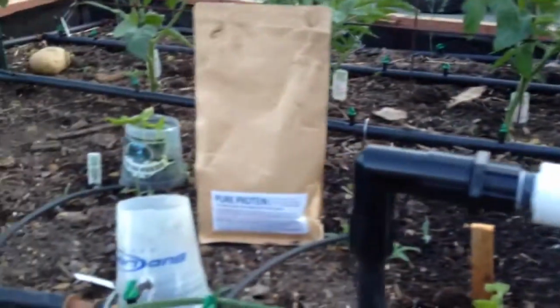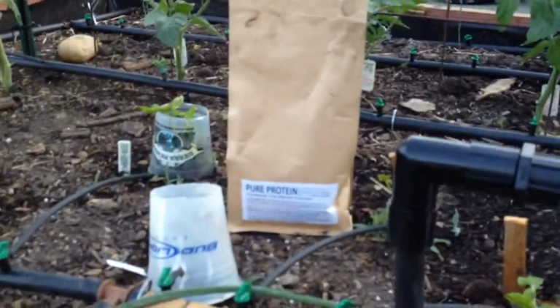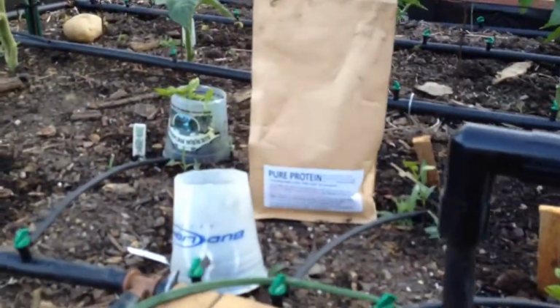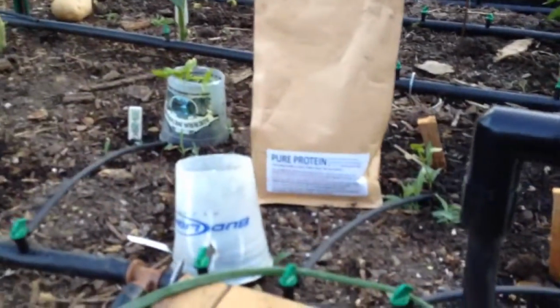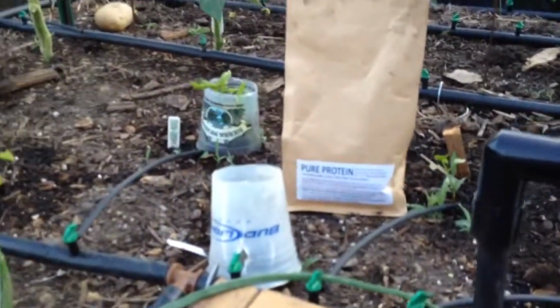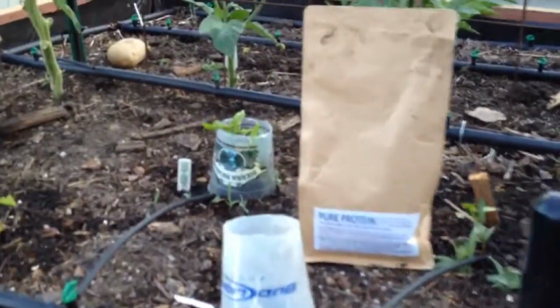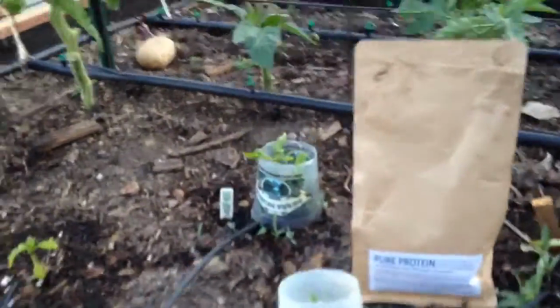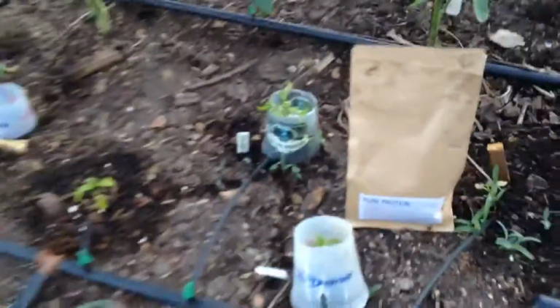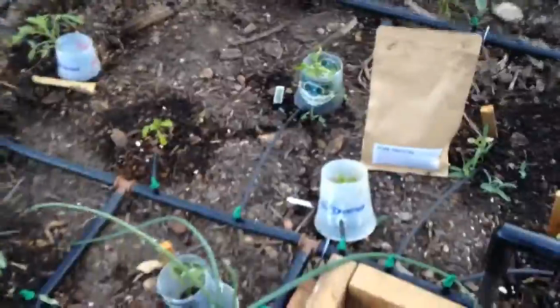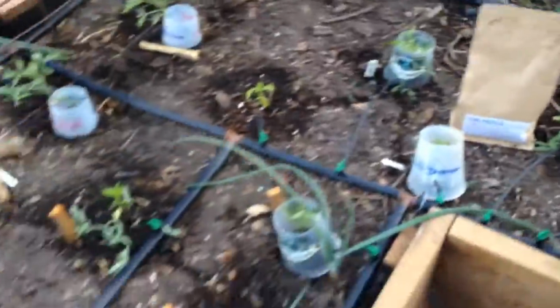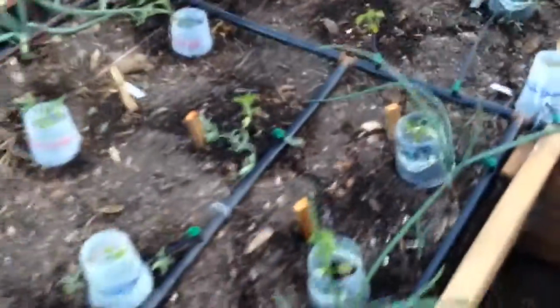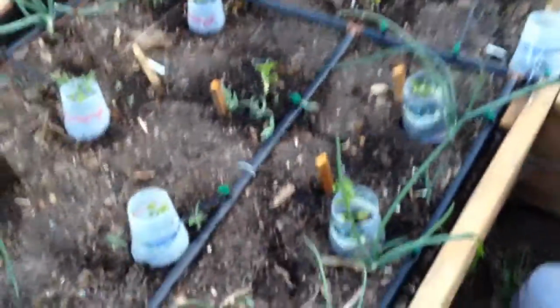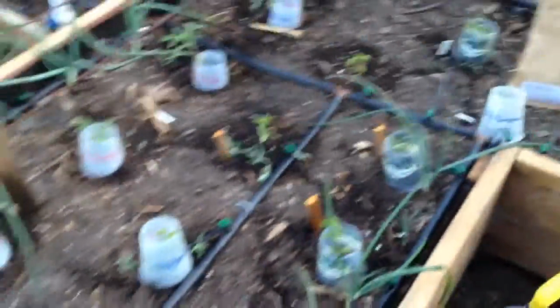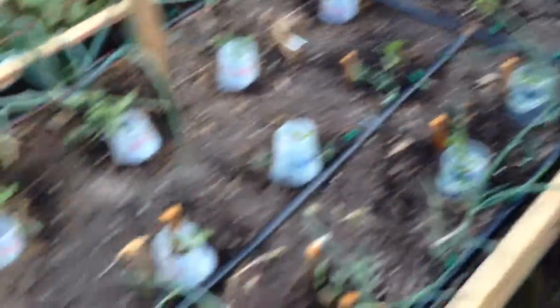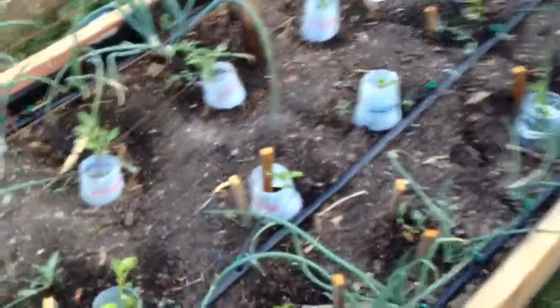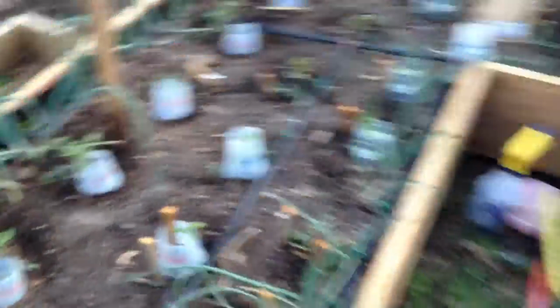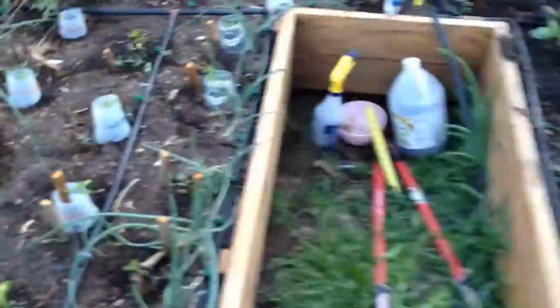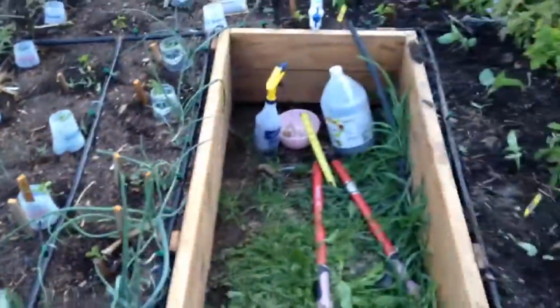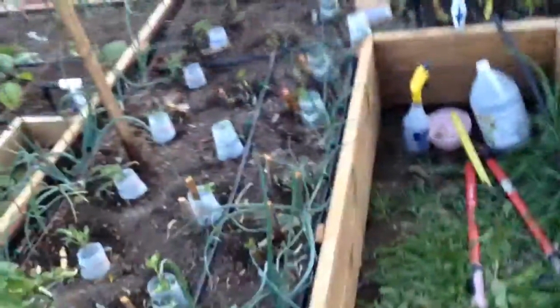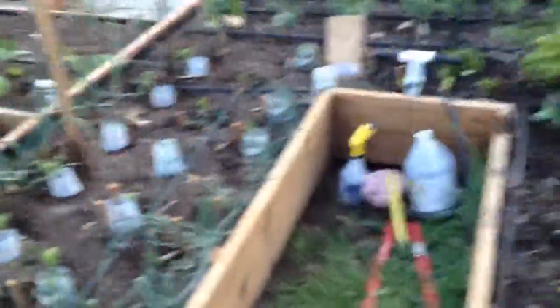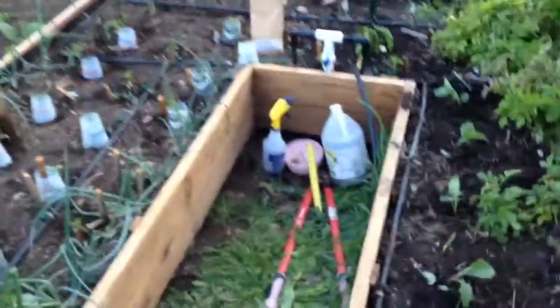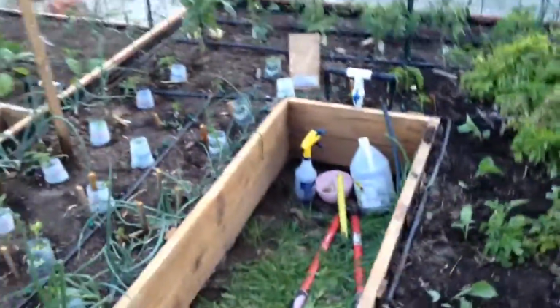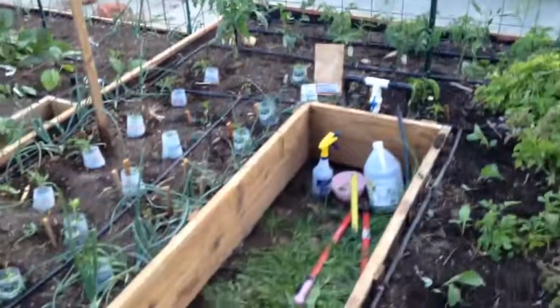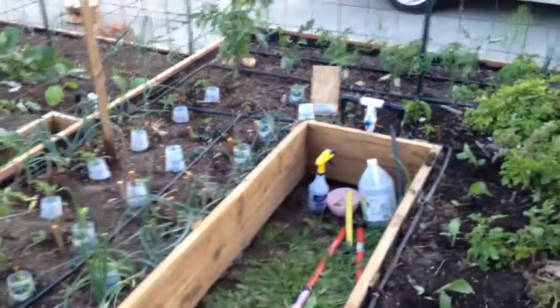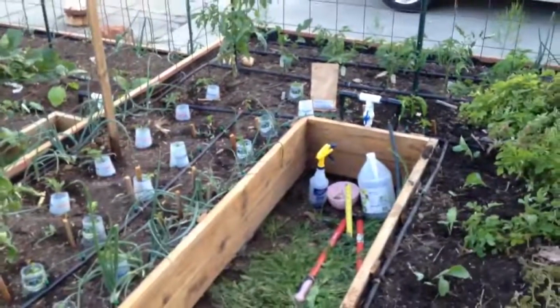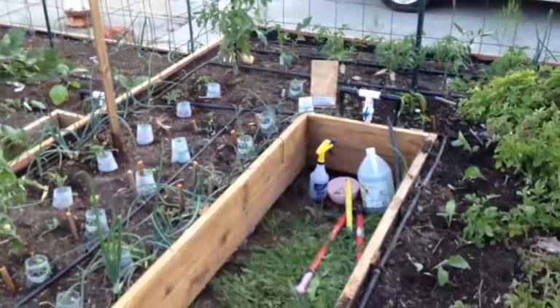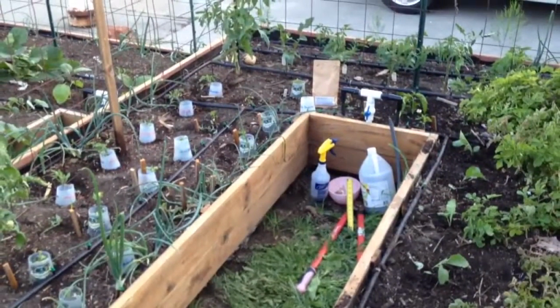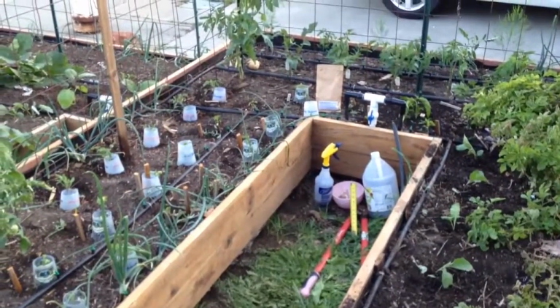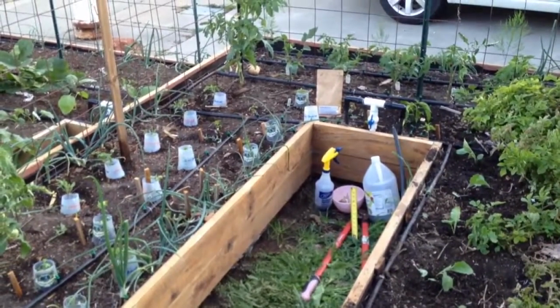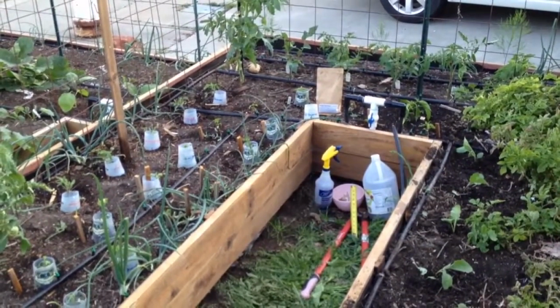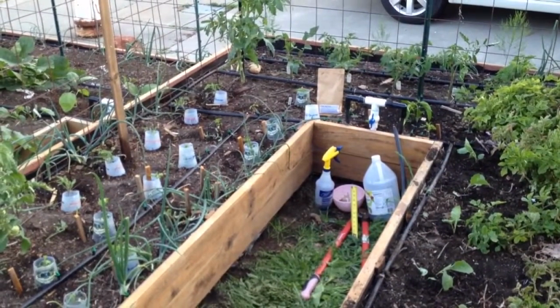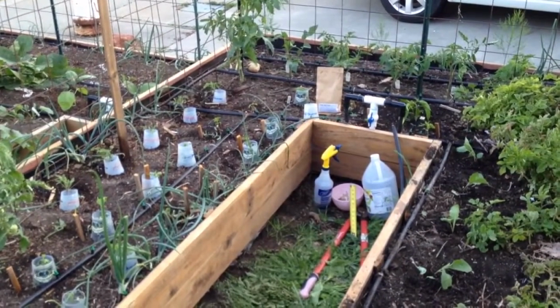So yeah, we'll see how this Pure Protein works. Stay tuned for the next episode where I show you guys the results. Thanks for watching, guys — we'll see you next time, bye!